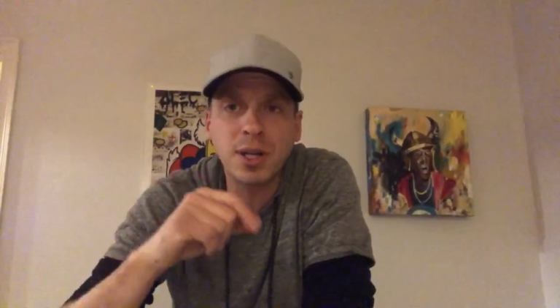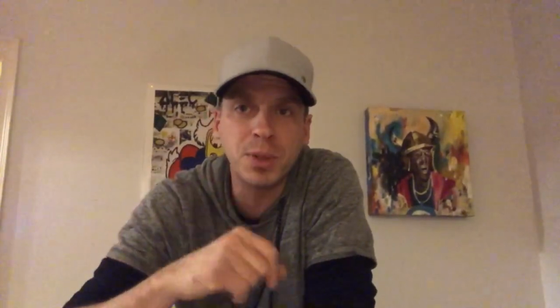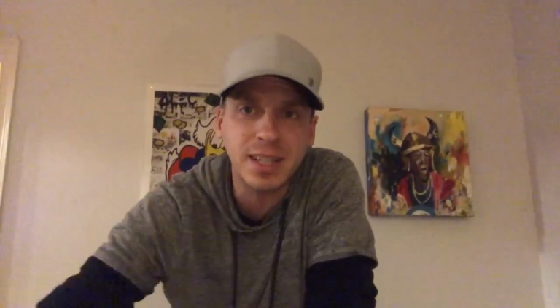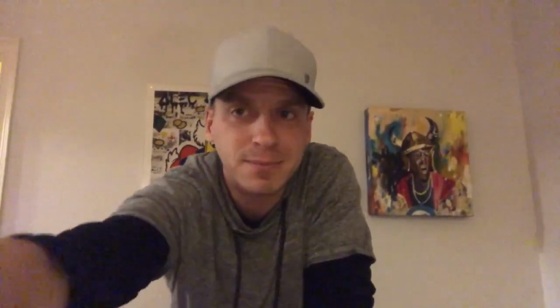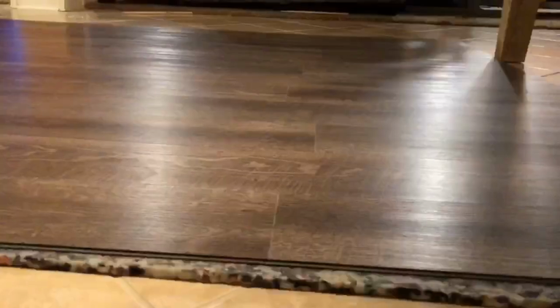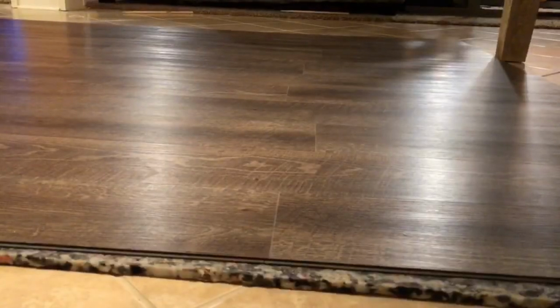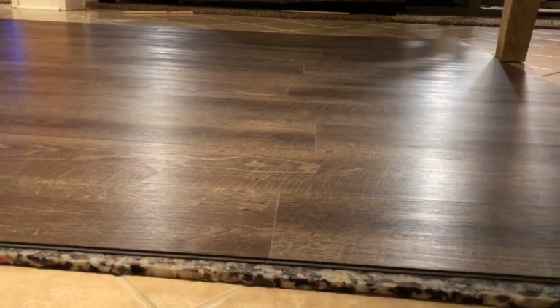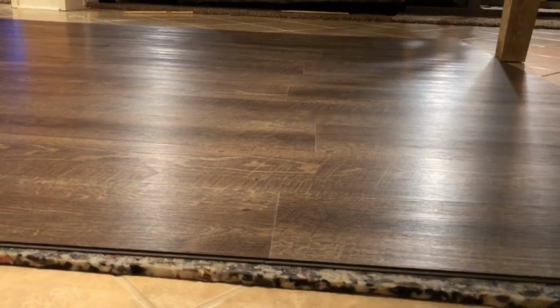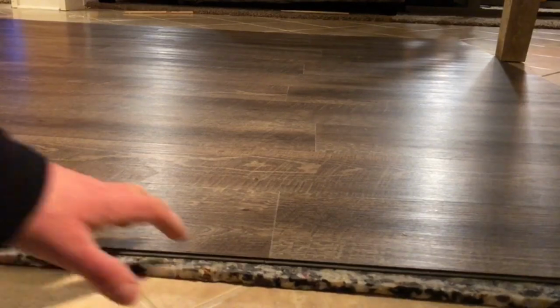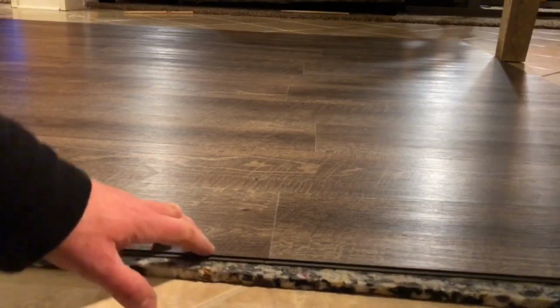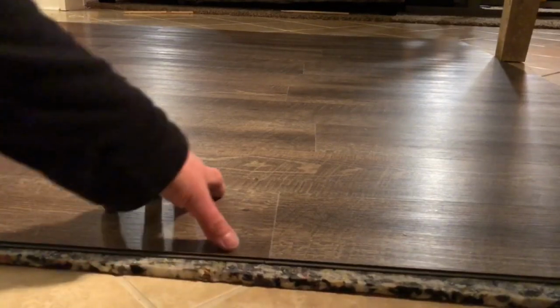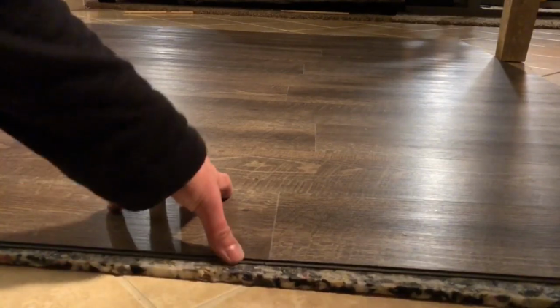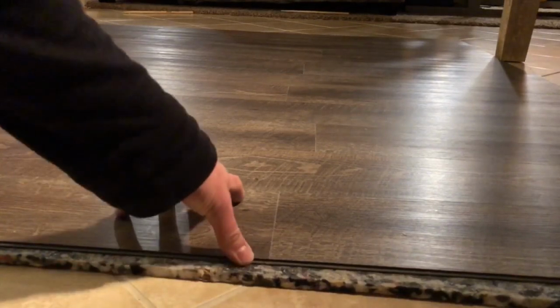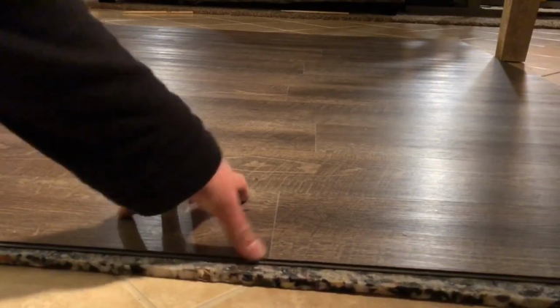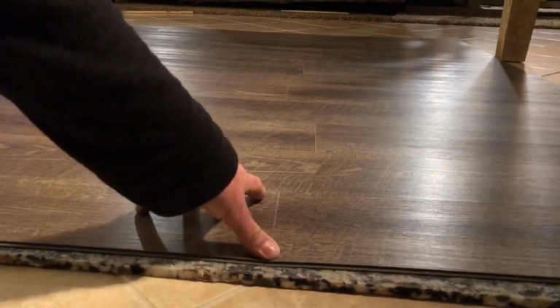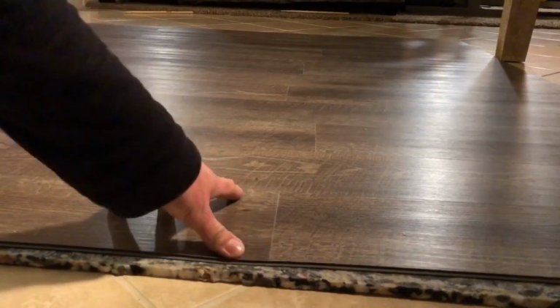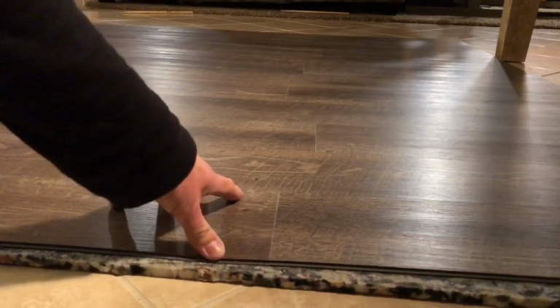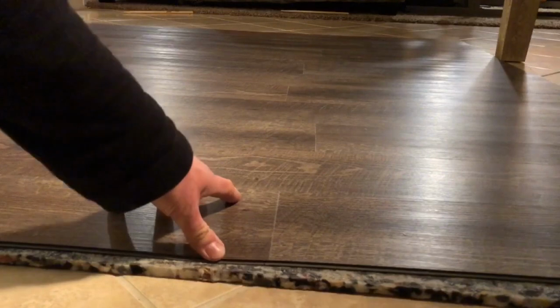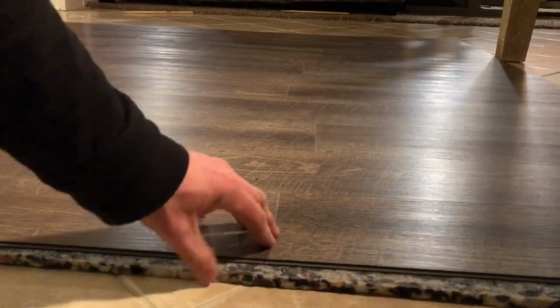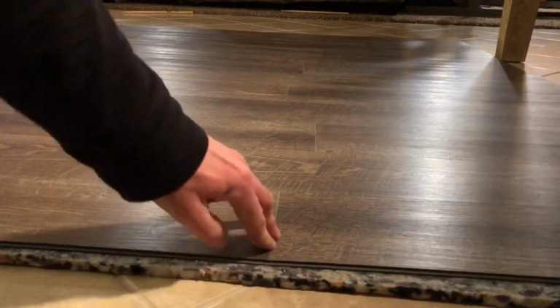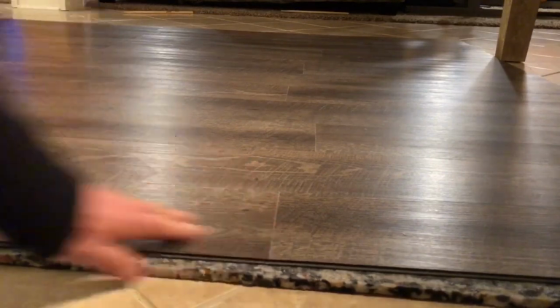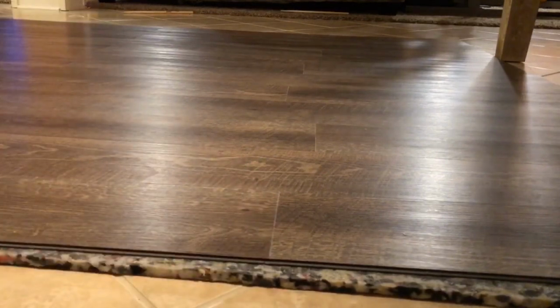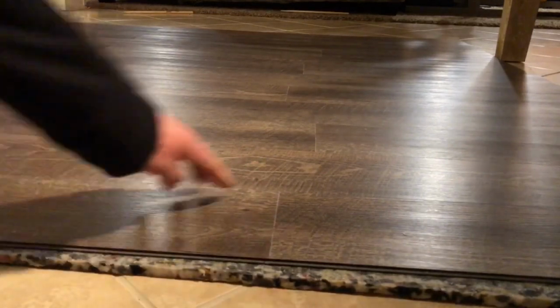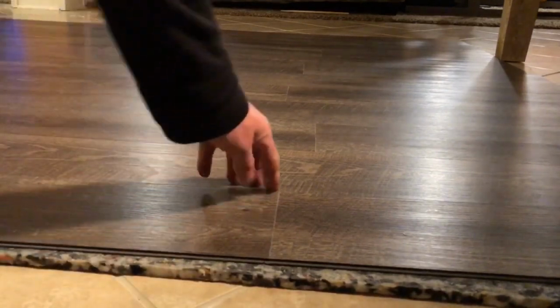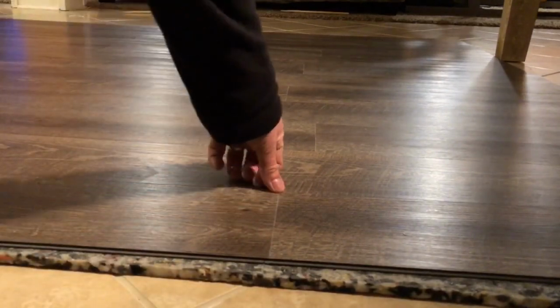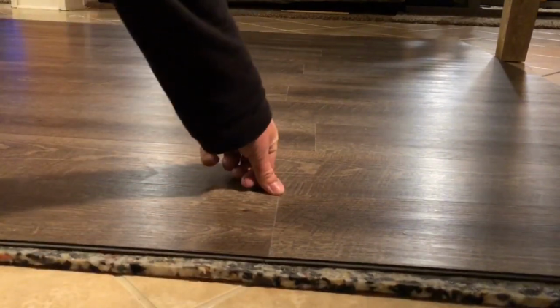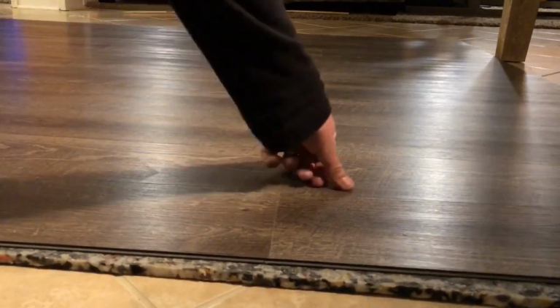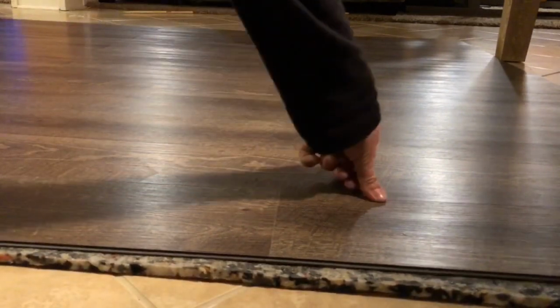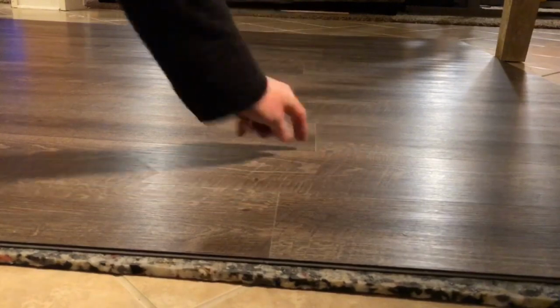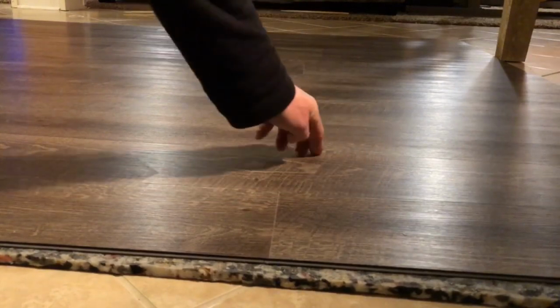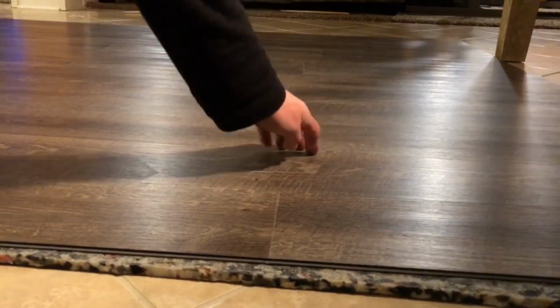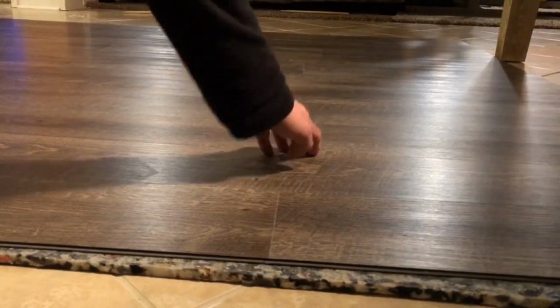So stay with me here — we're going to go ahead and put it to the test. Before we get into this, just look at the amount of movement that my fingertips are putting onto these seams here.